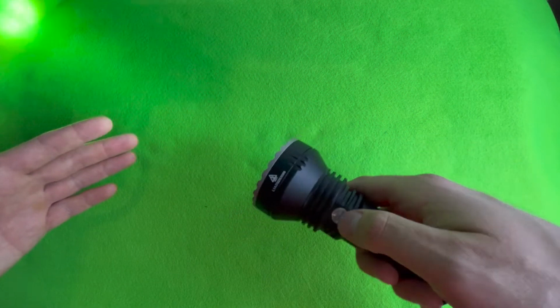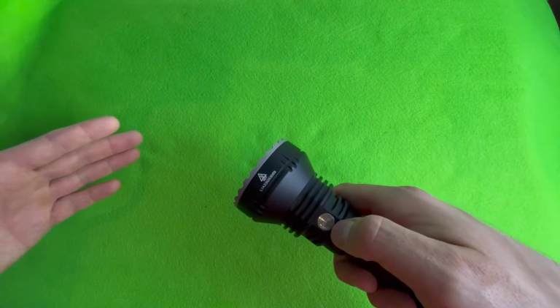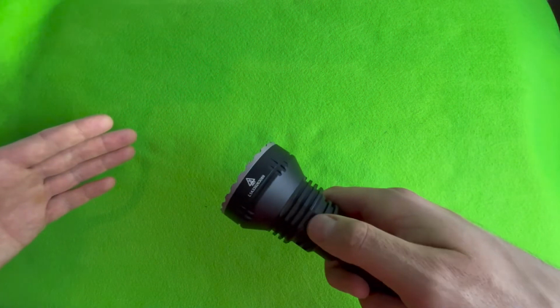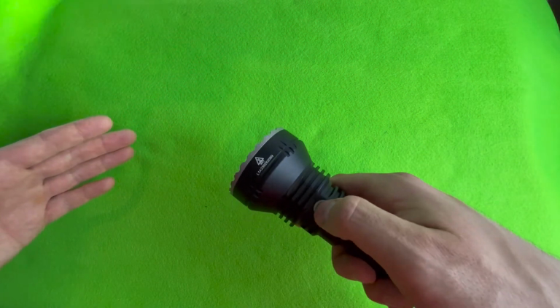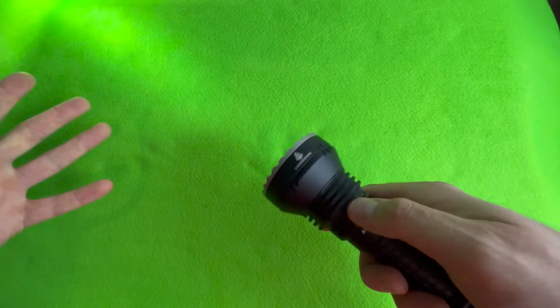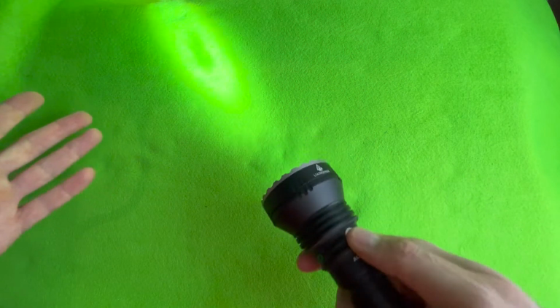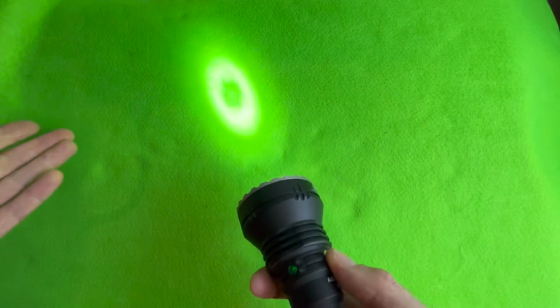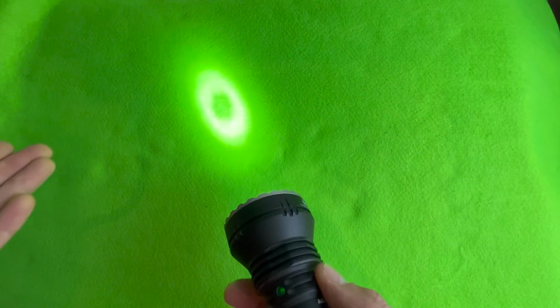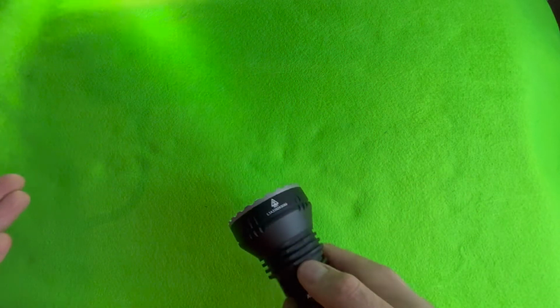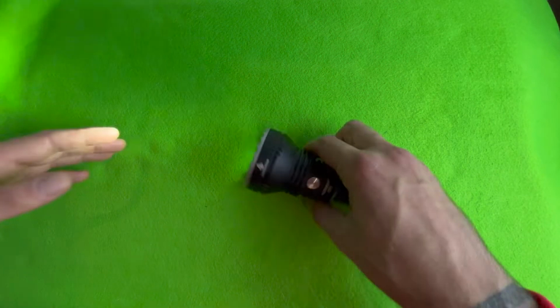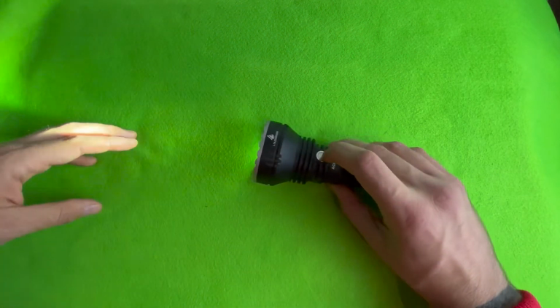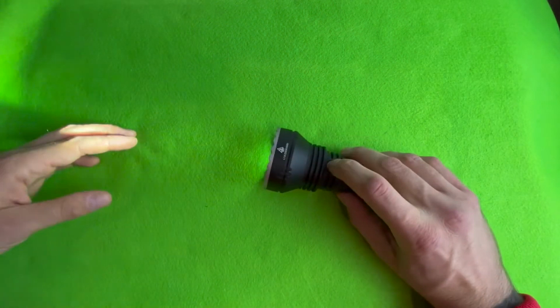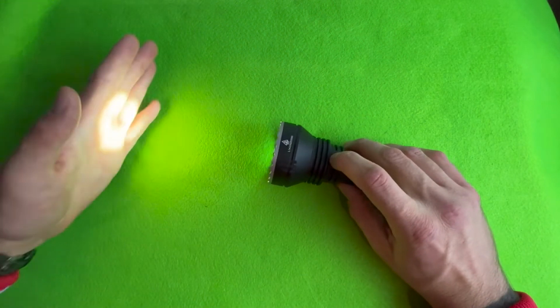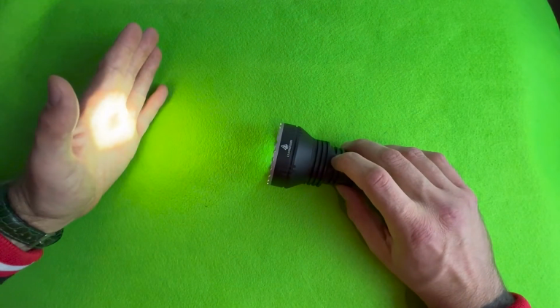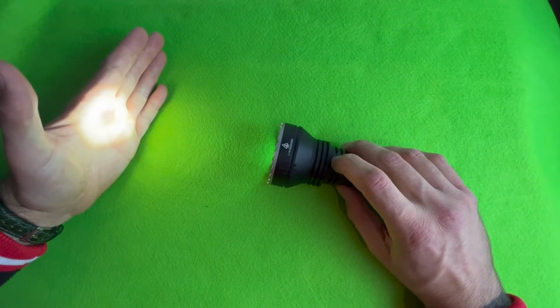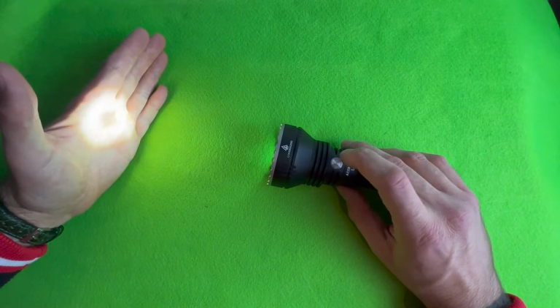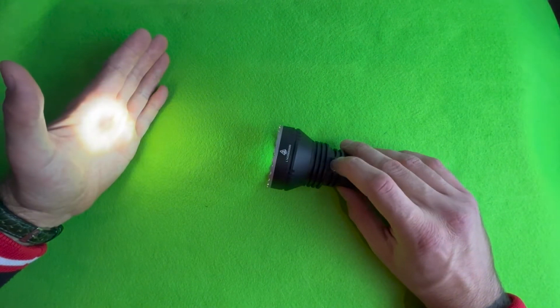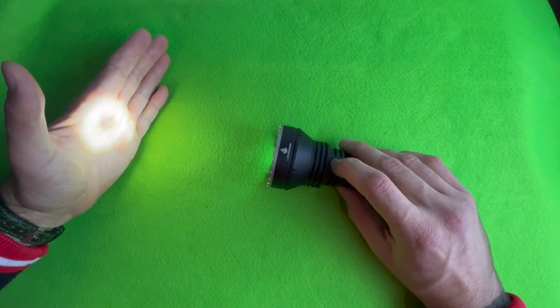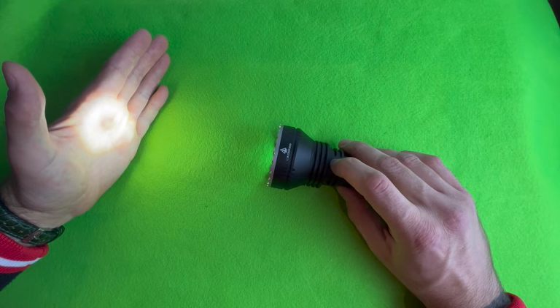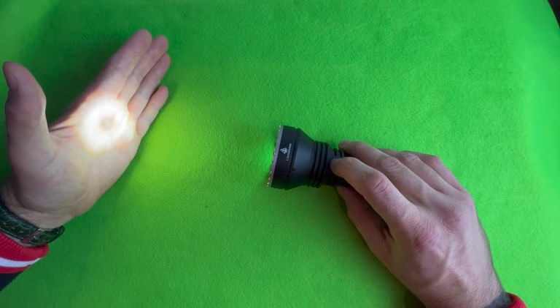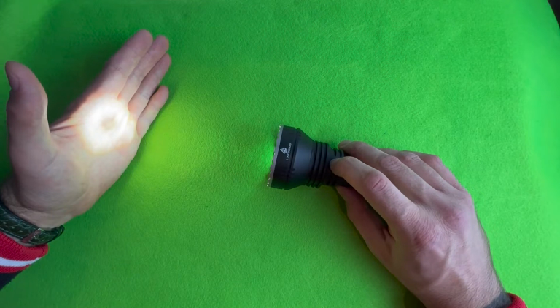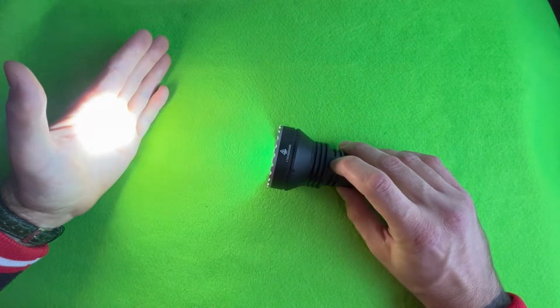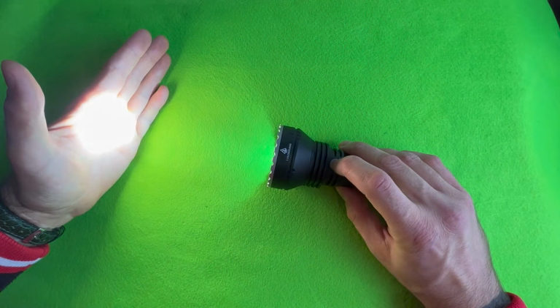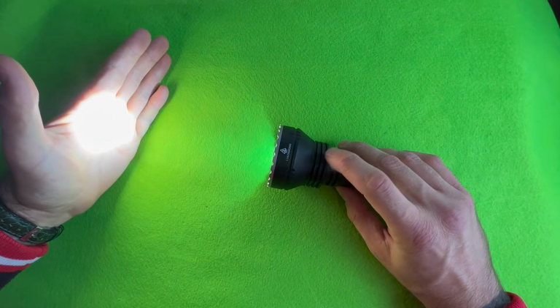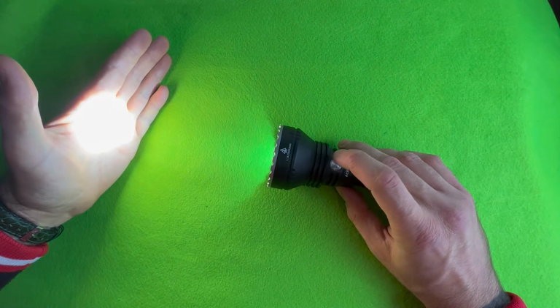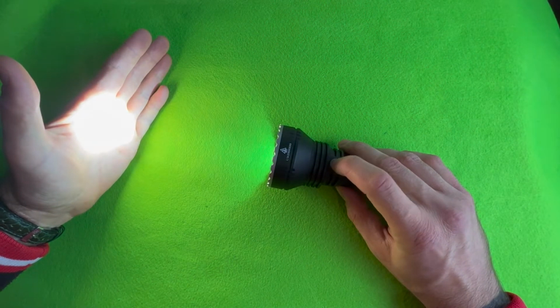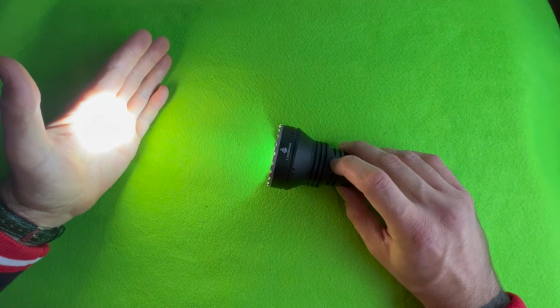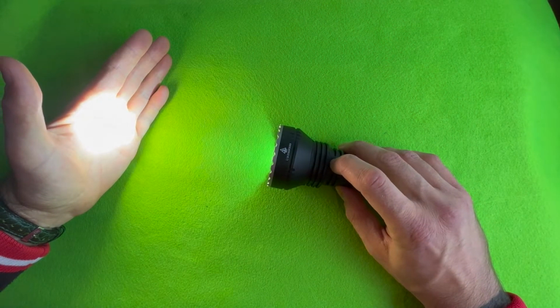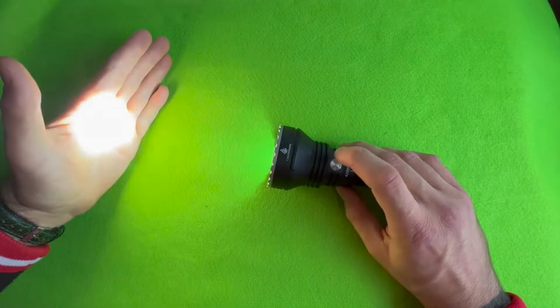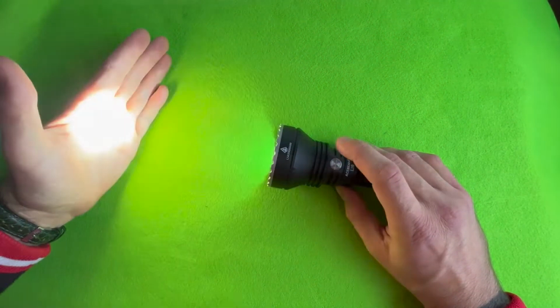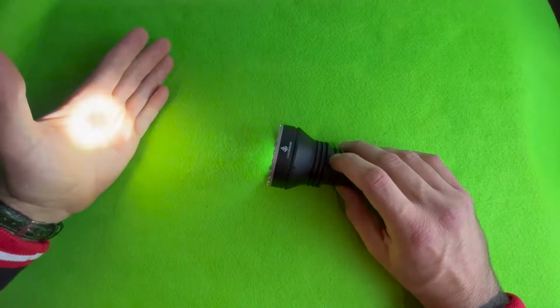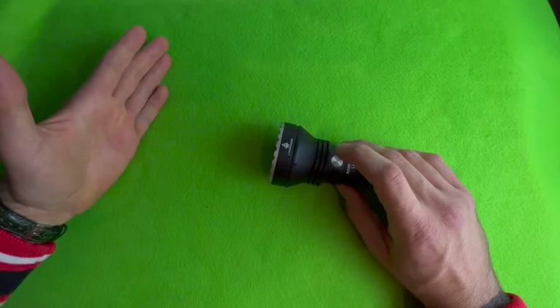It does have a strobe. I haven't actually ever used it on this, but let's give it a try. Probably two or three presses of this side button. One, two — that's turbo. One, two, three — strobe. There we go.